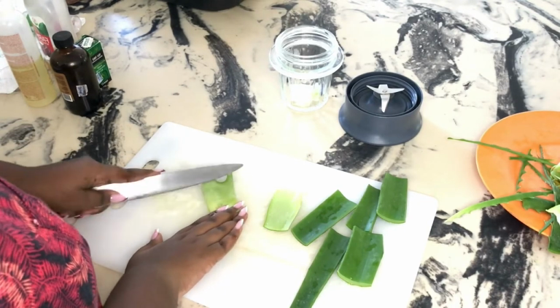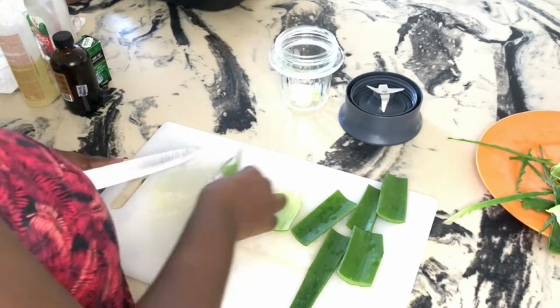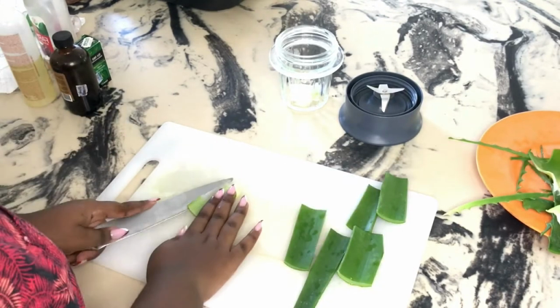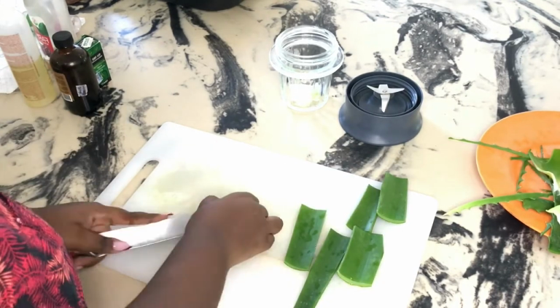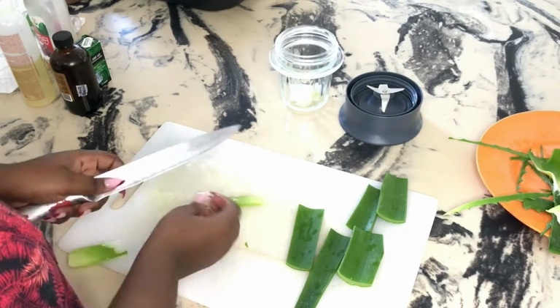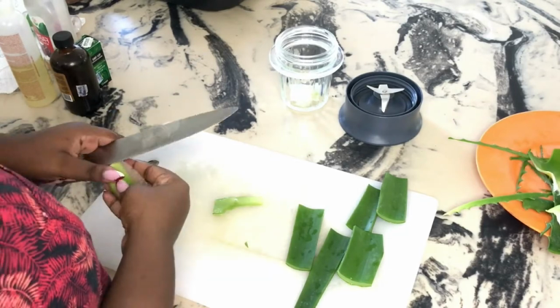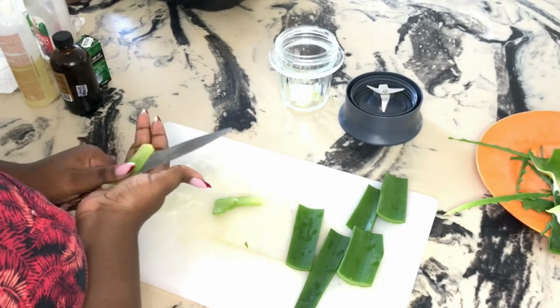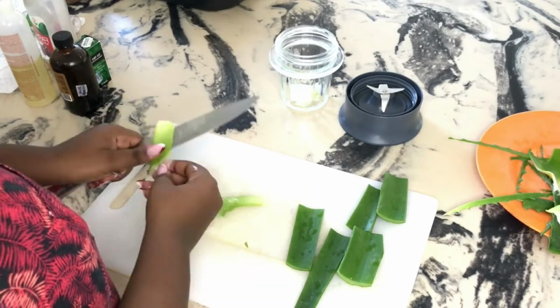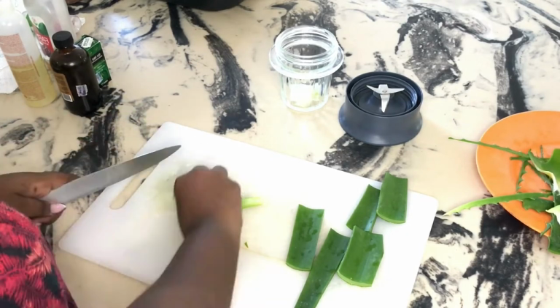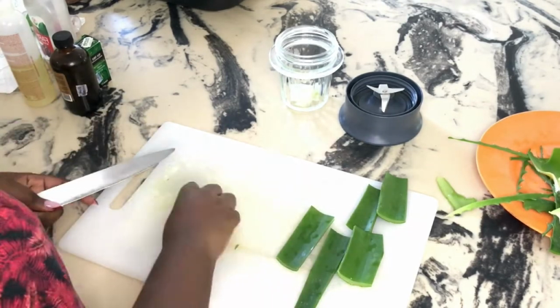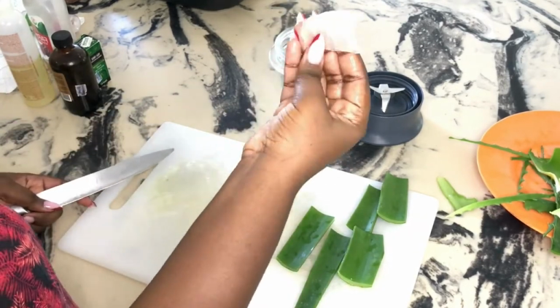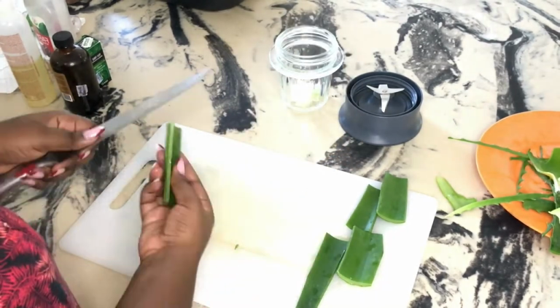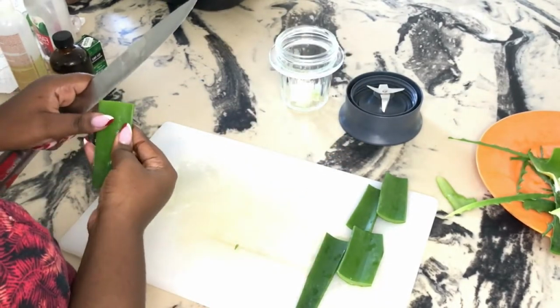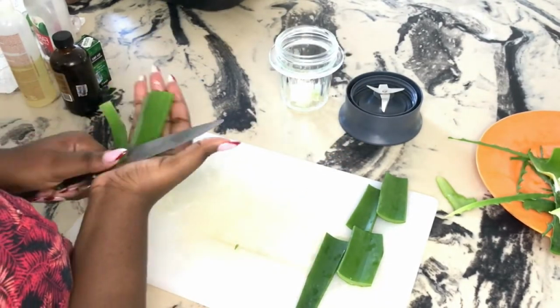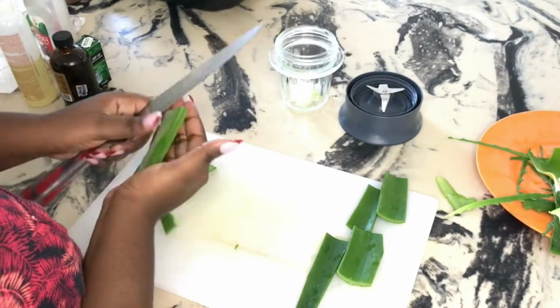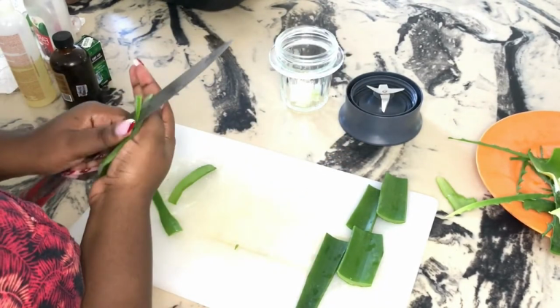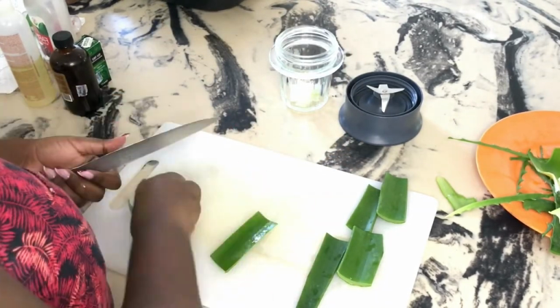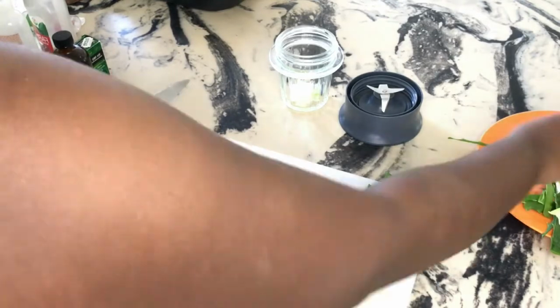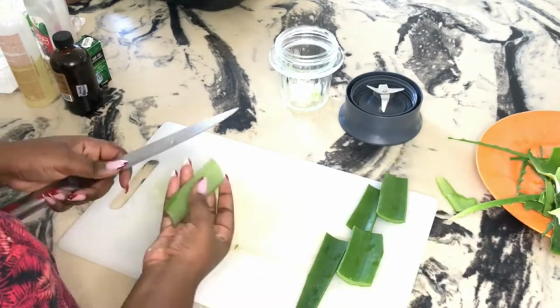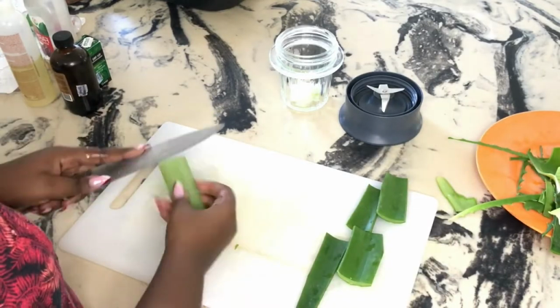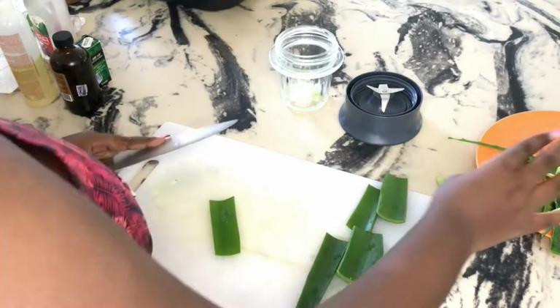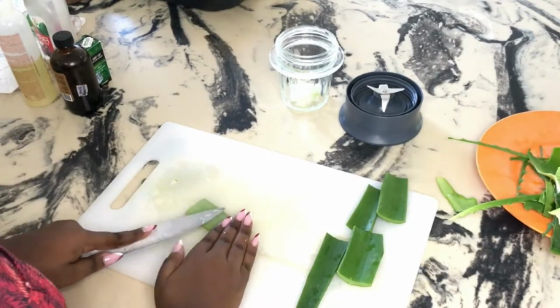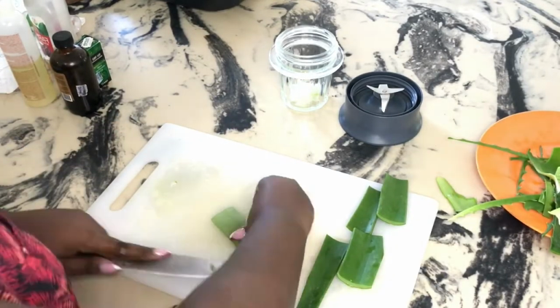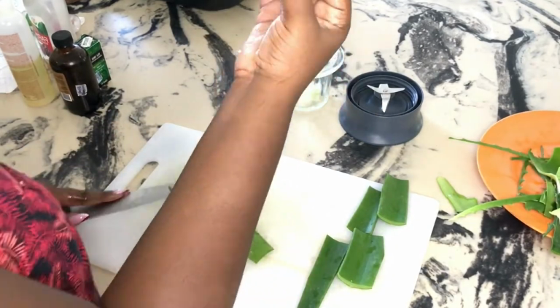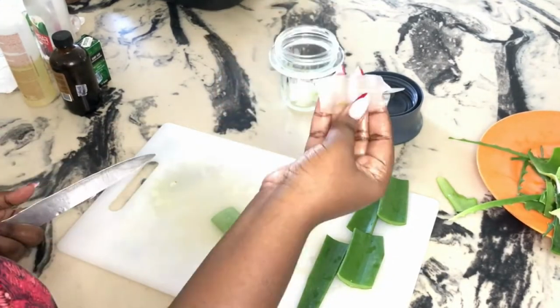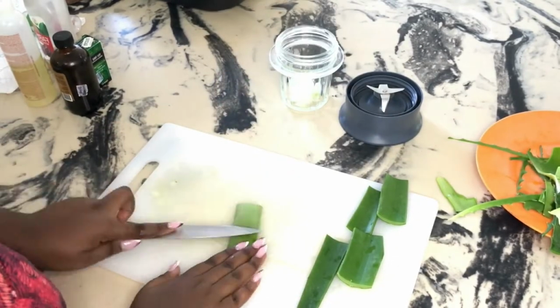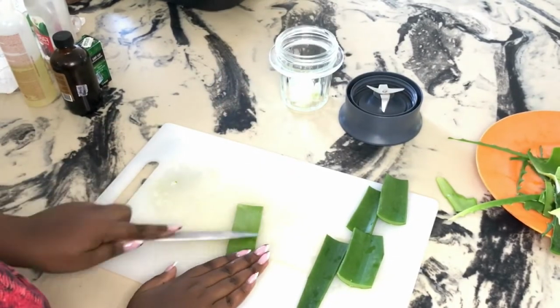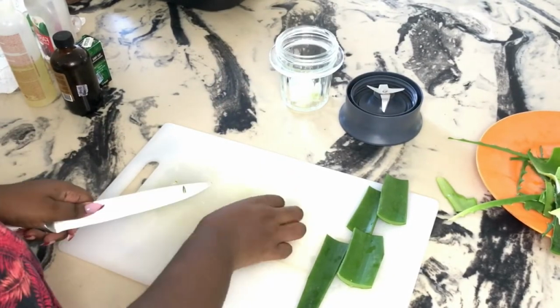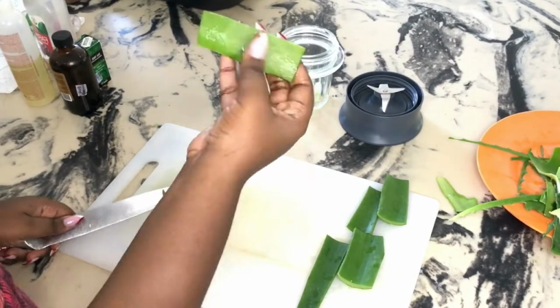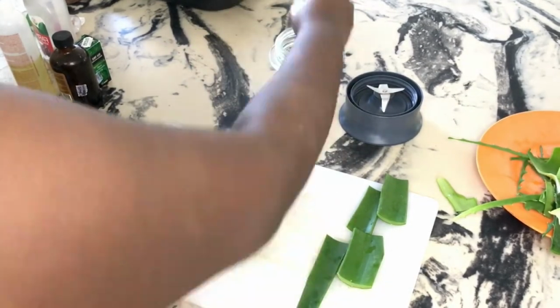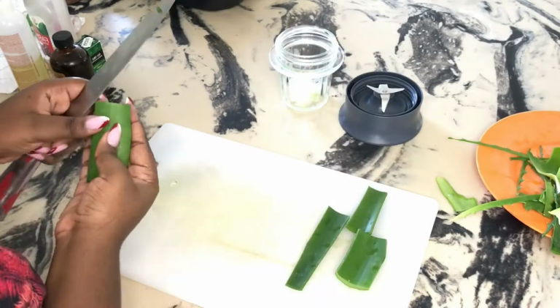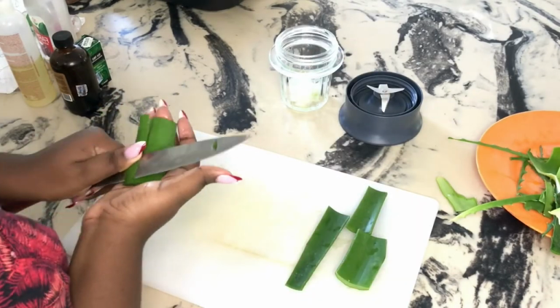I proceeded to scrape out the other pieces of aloe vera plant, removing the succulent part. I peeled off the green part and continued with the process as in the beginning.